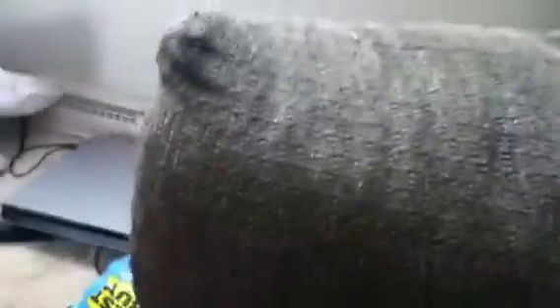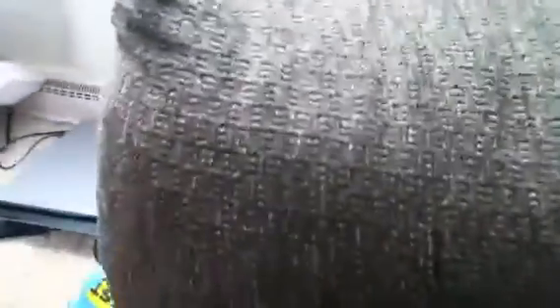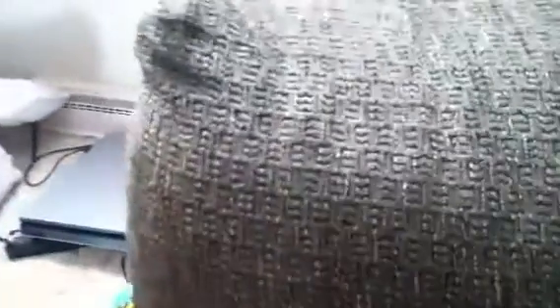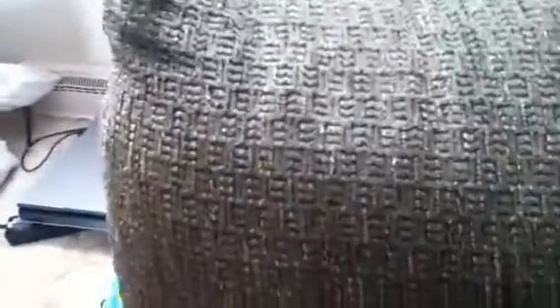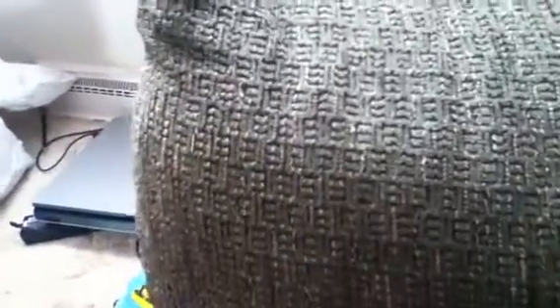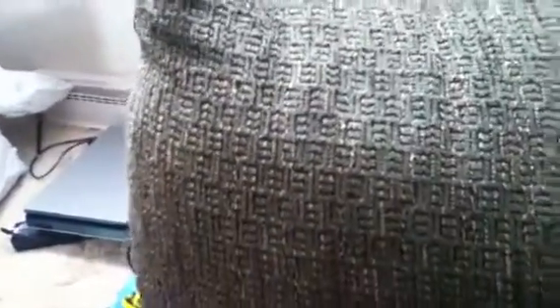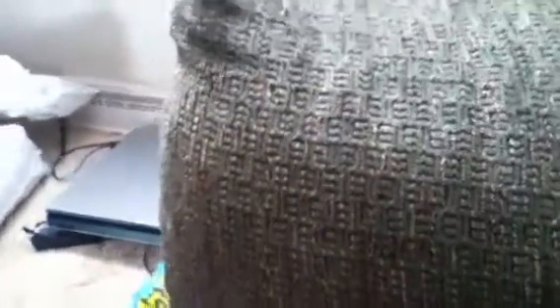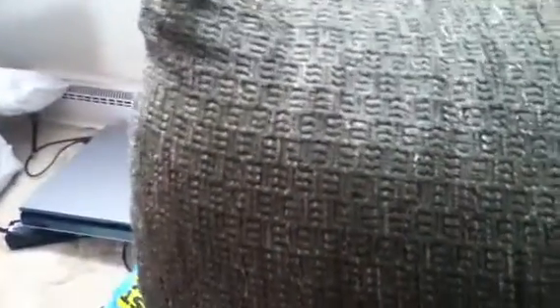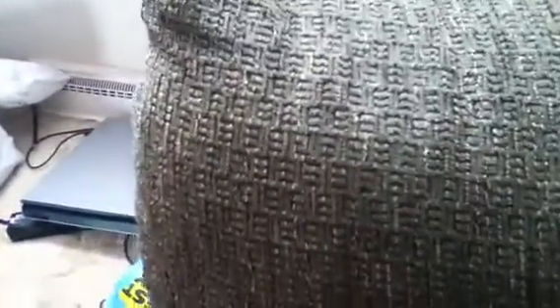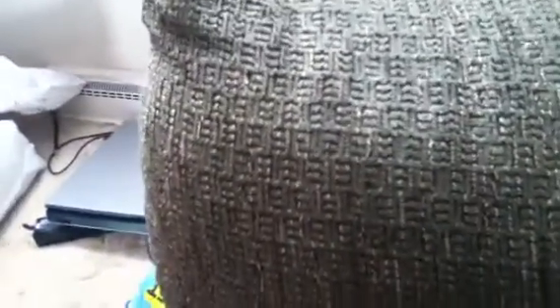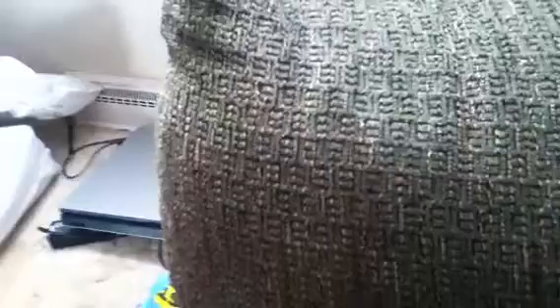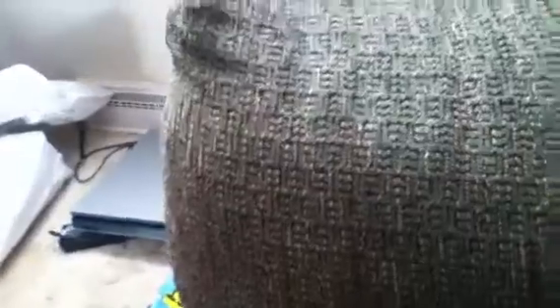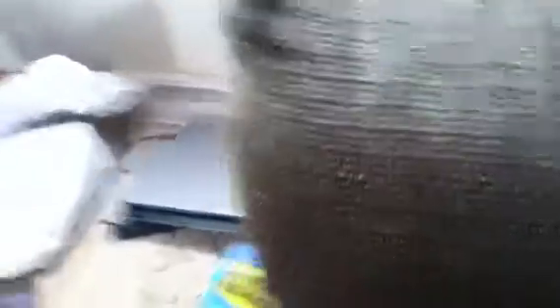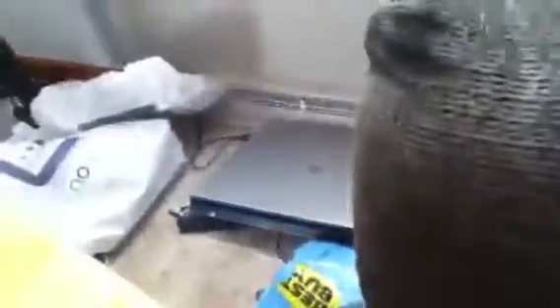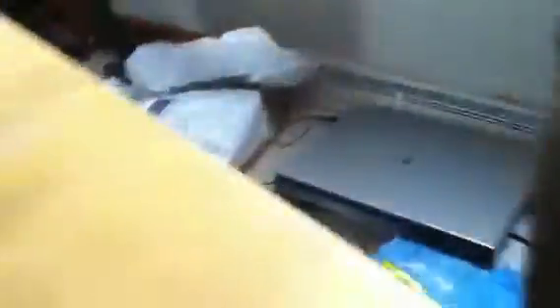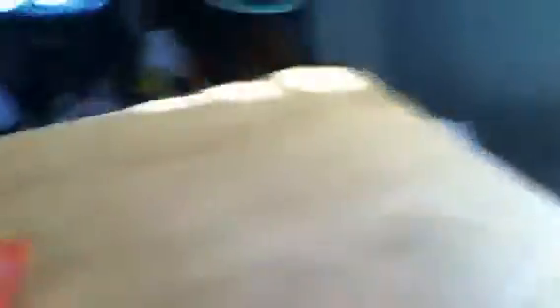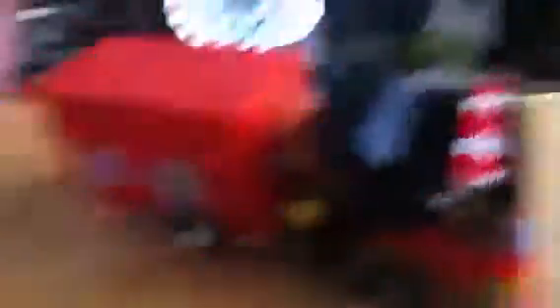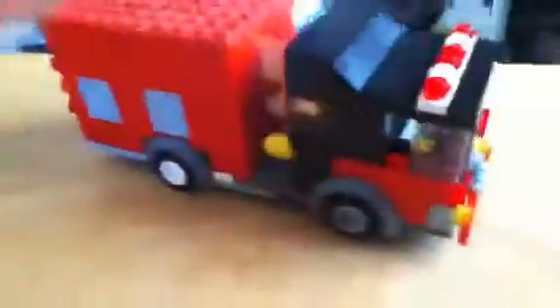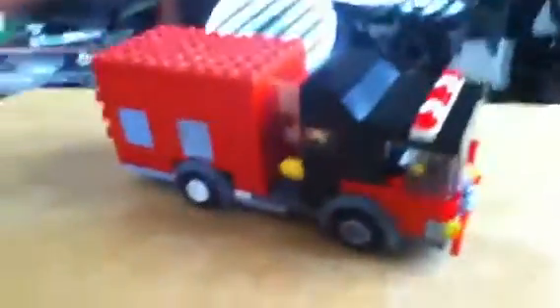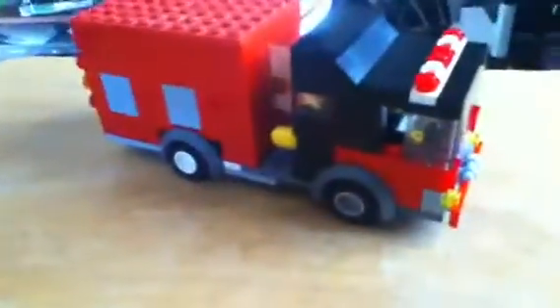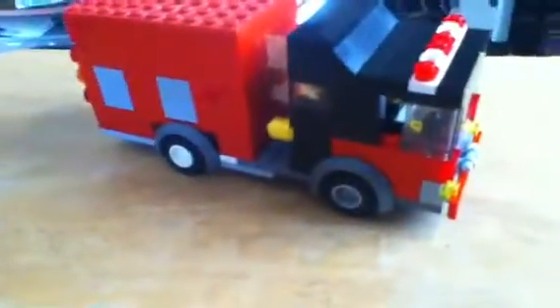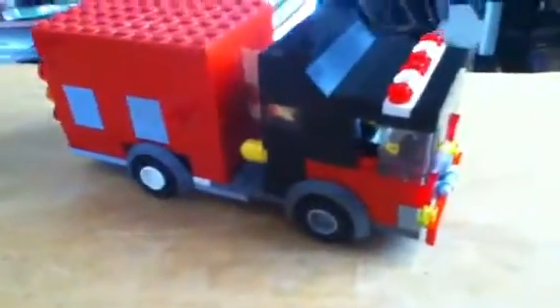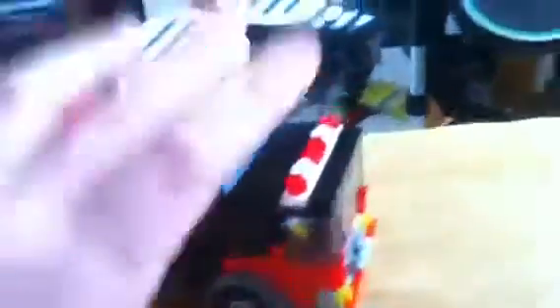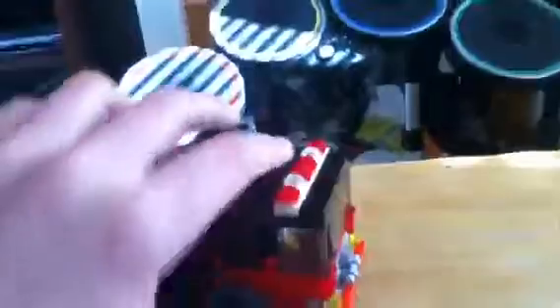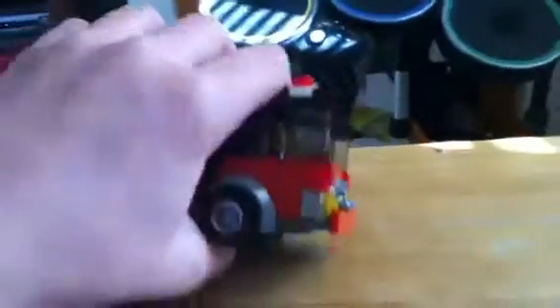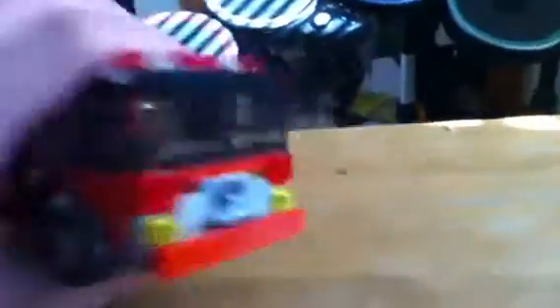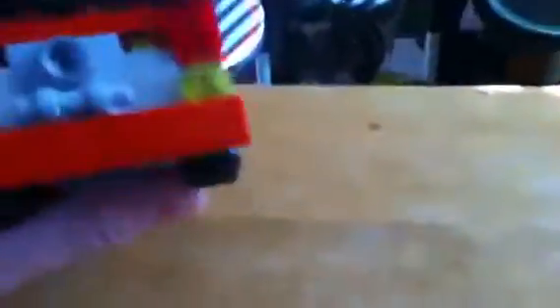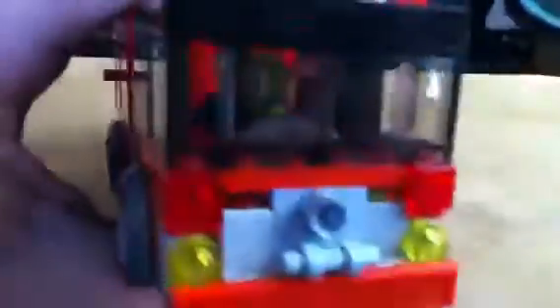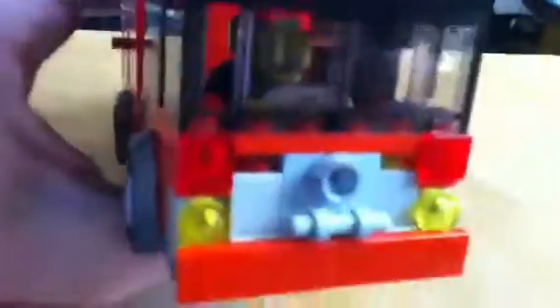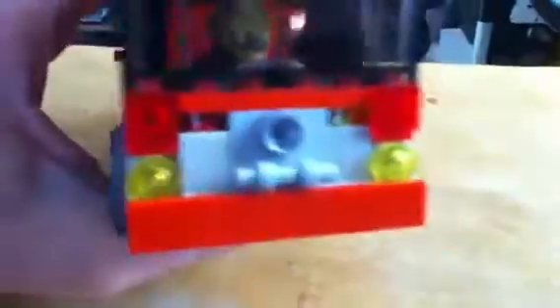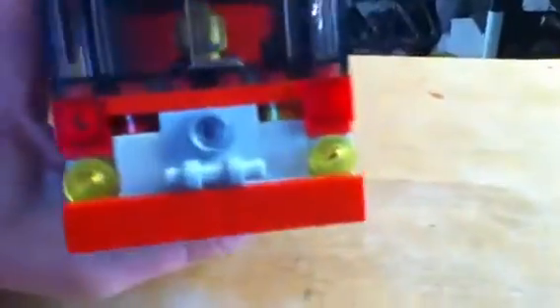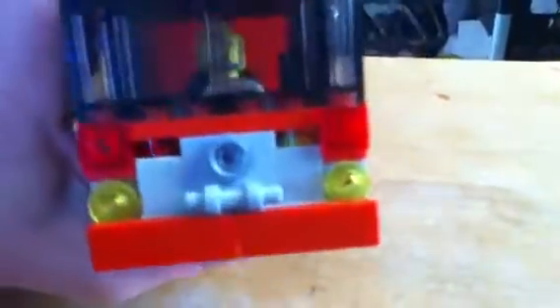Hey guys, Fonestuggers24 here. You are looking at an arm of a chair because I want to show you a design for my Max CF Heavy Rescue. As you can see, it has a Max CF front.